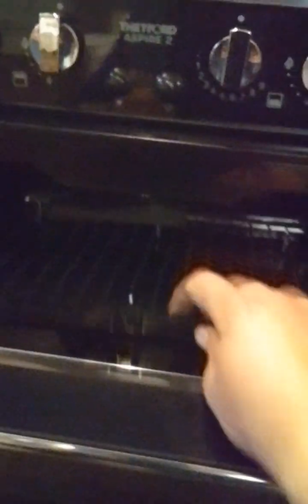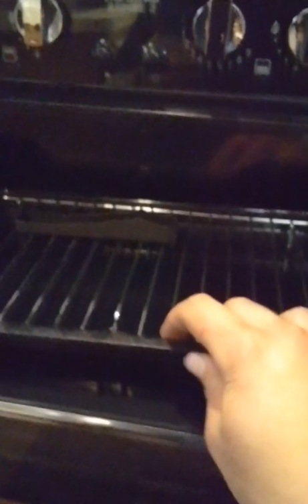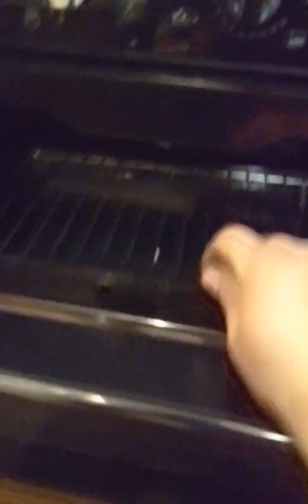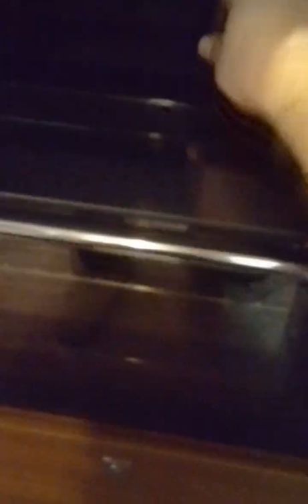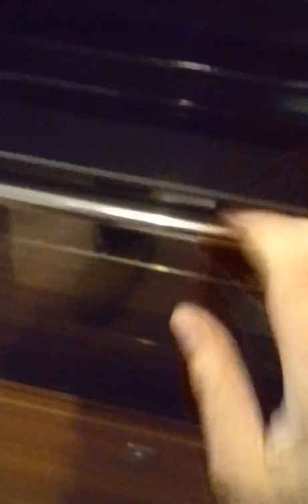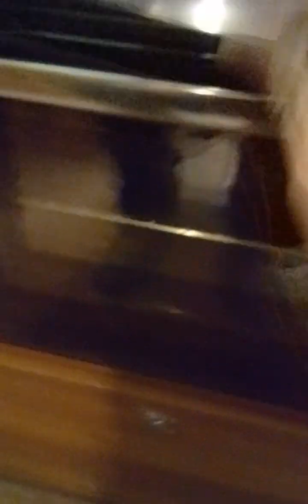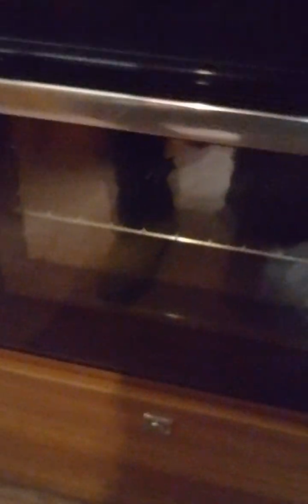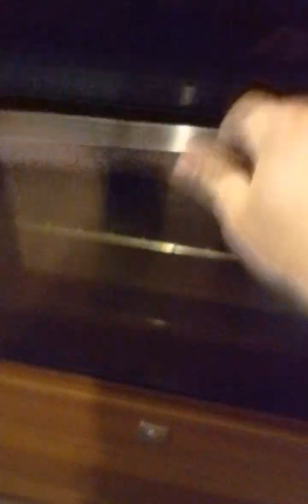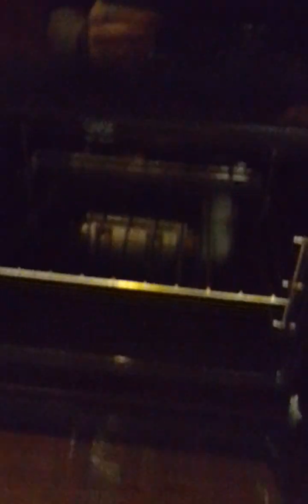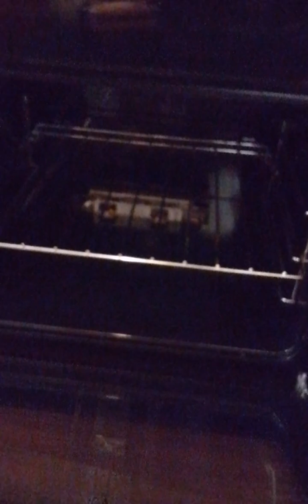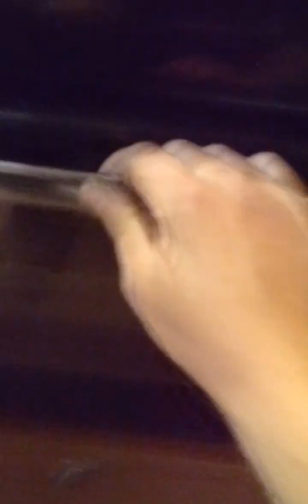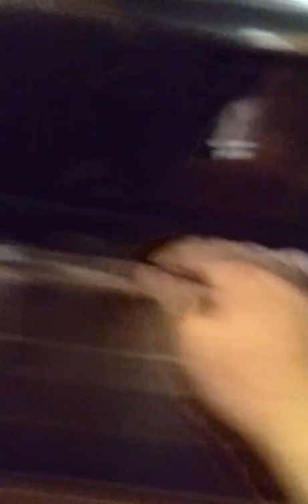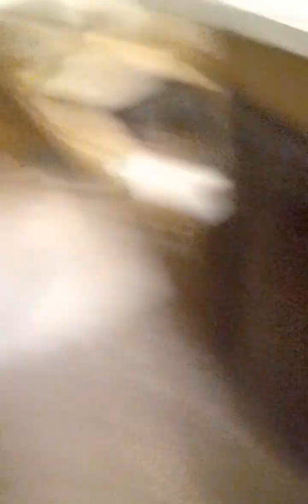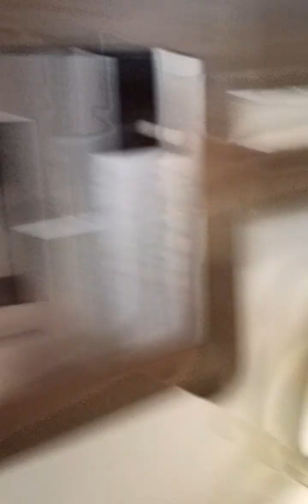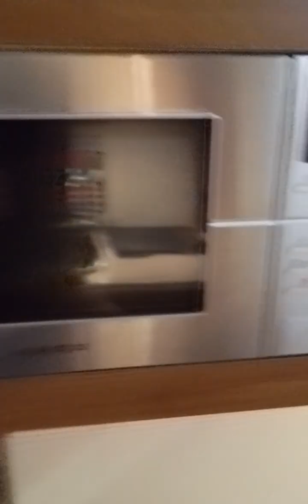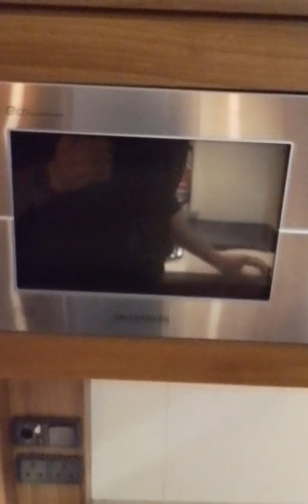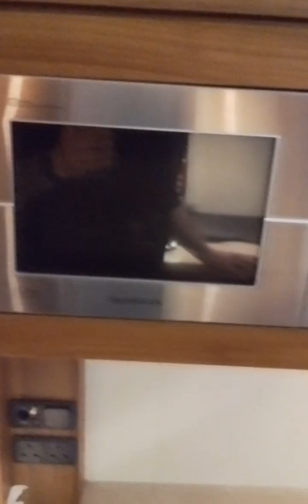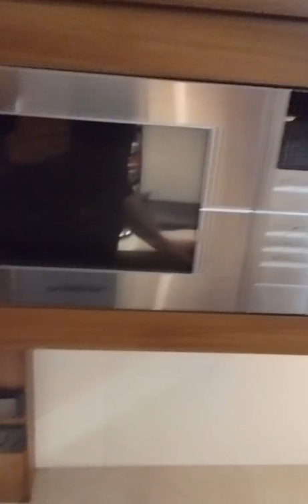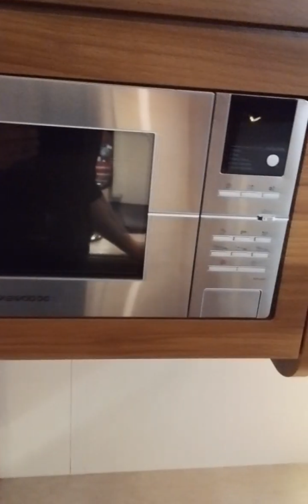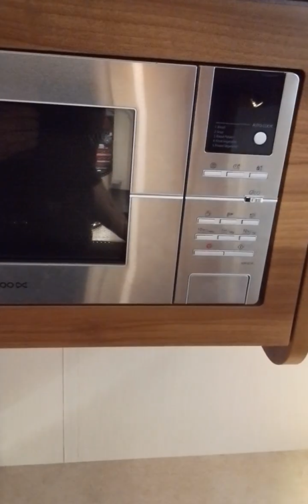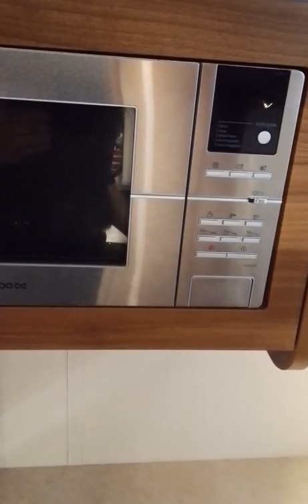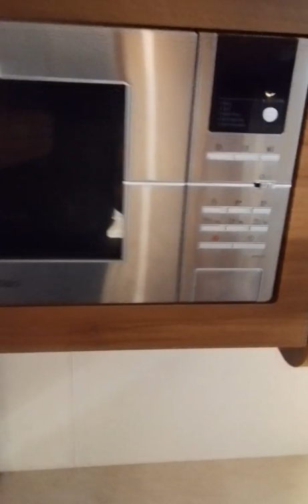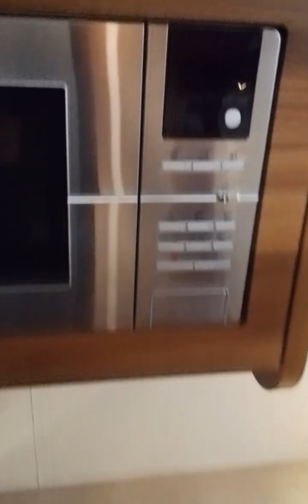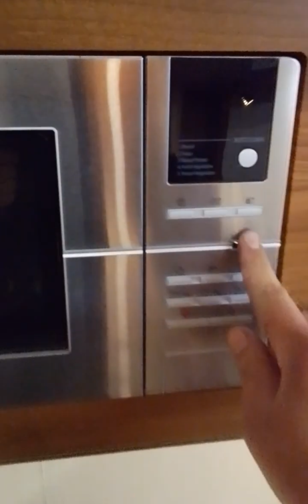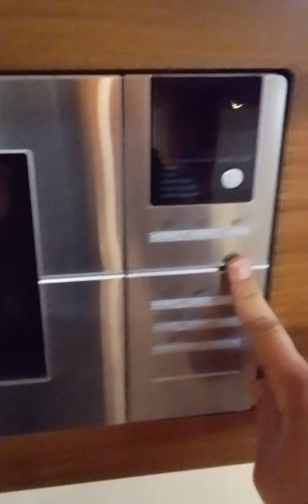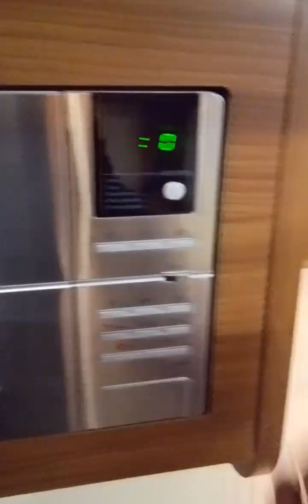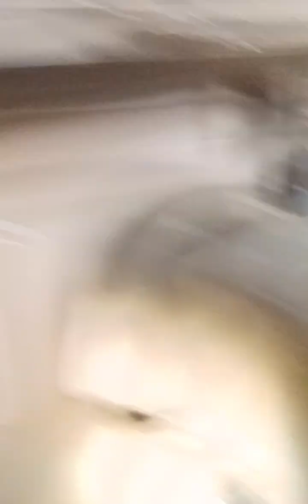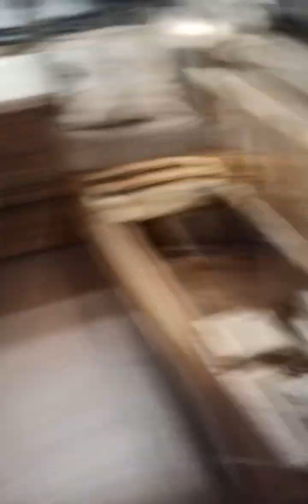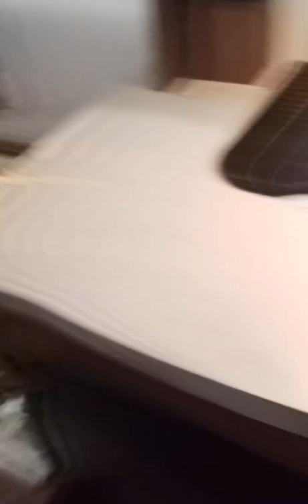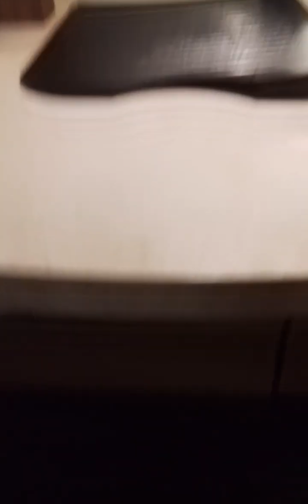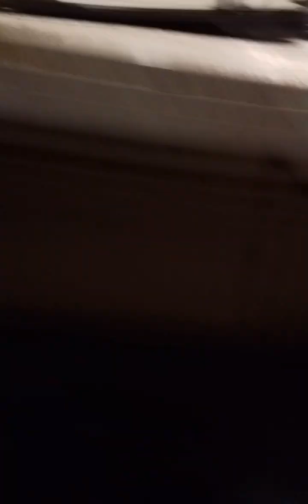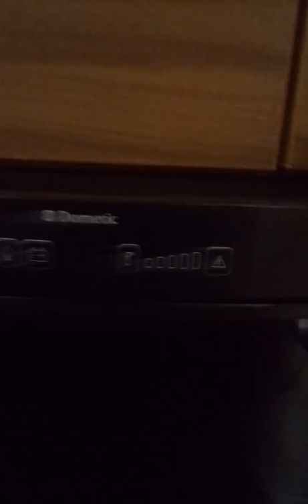The grill — we've got that on the handle. And your oven. We also have your microwave; this works the same as any domestic microwave would. And also your fridge.